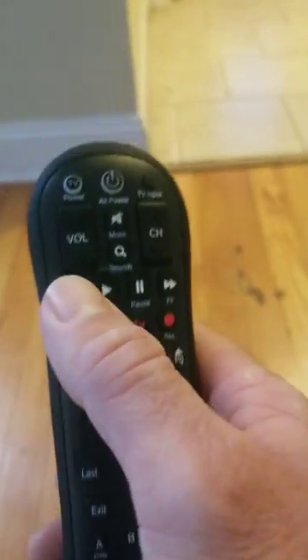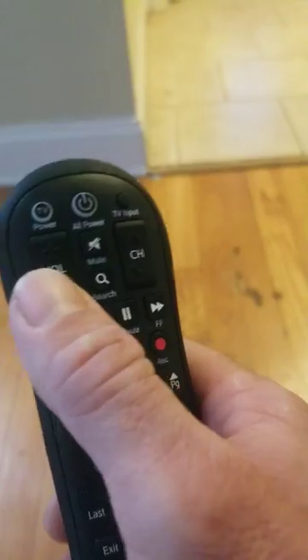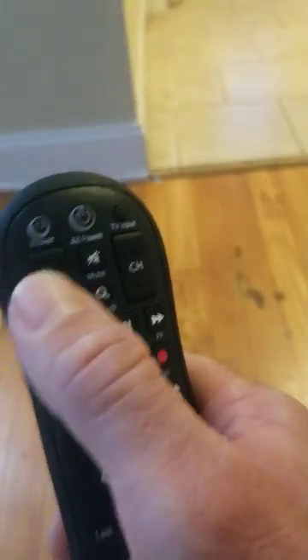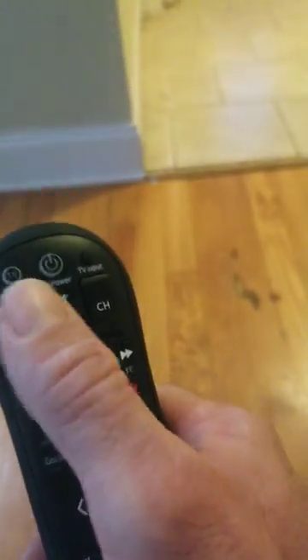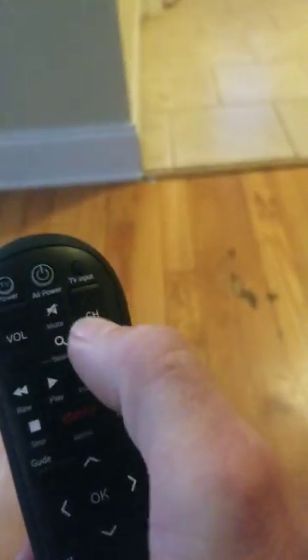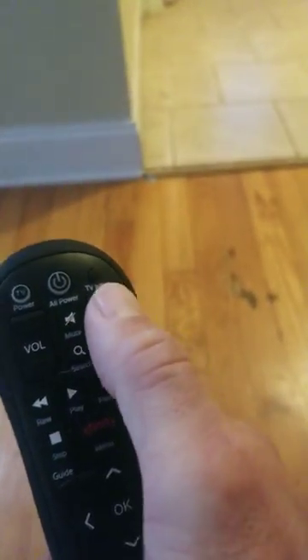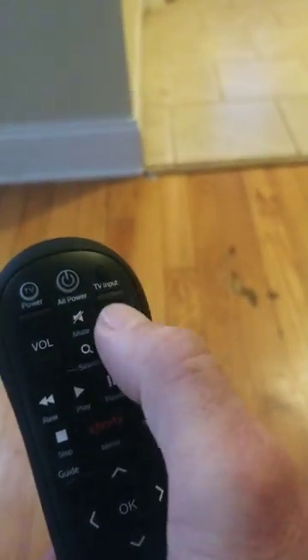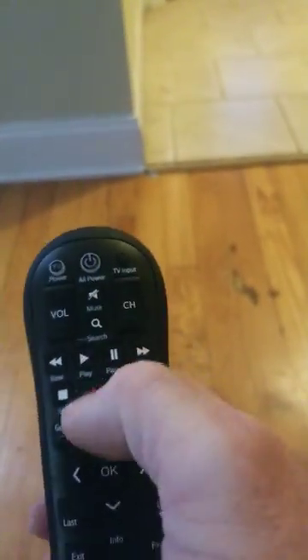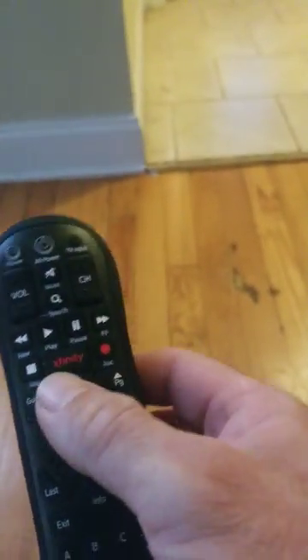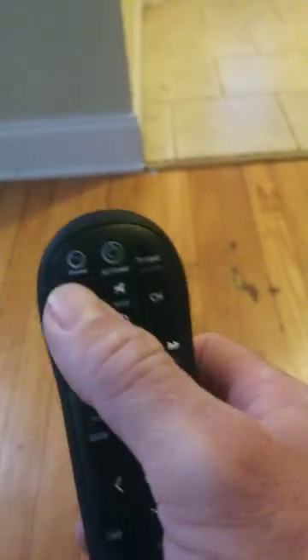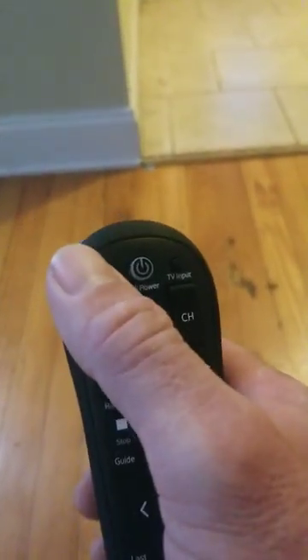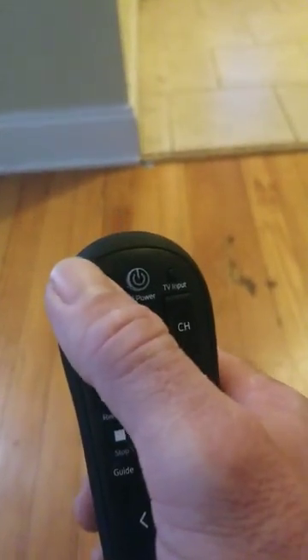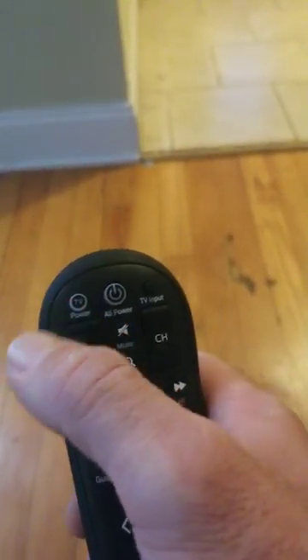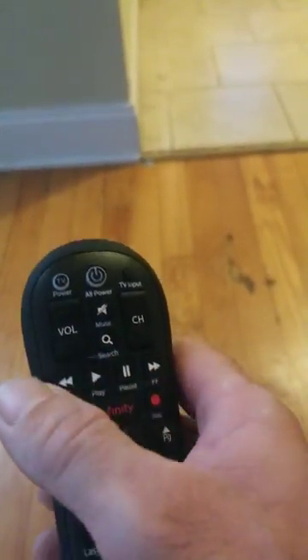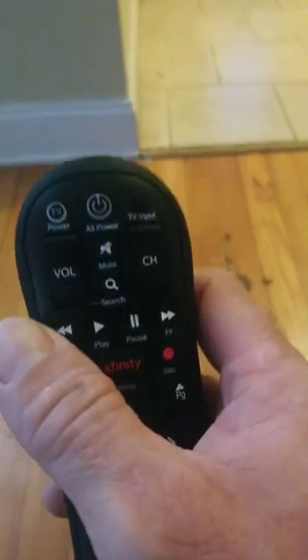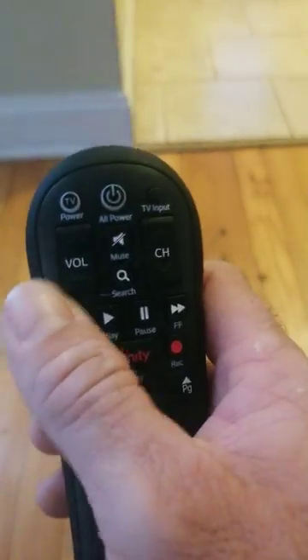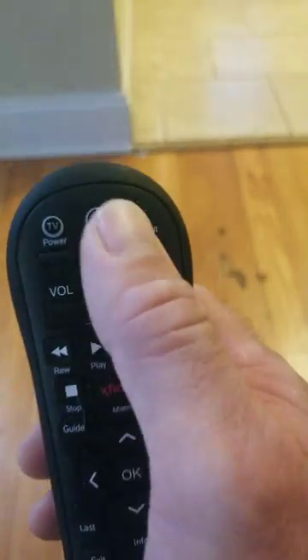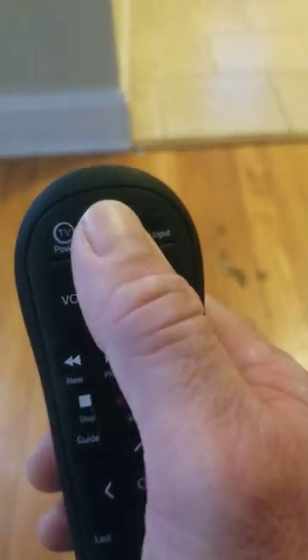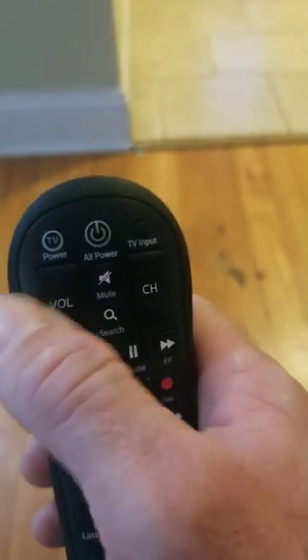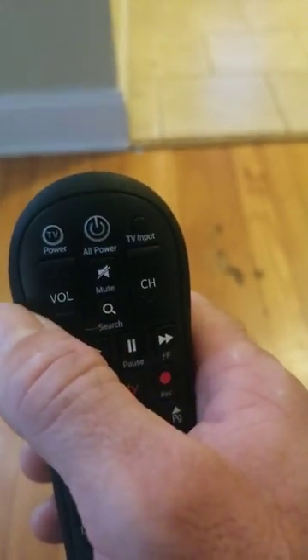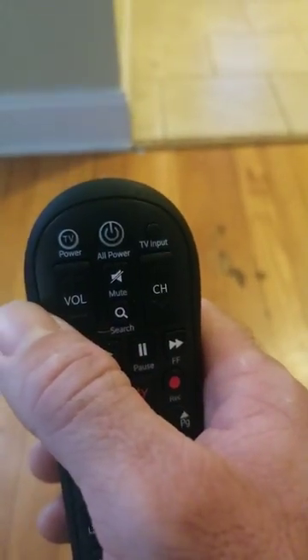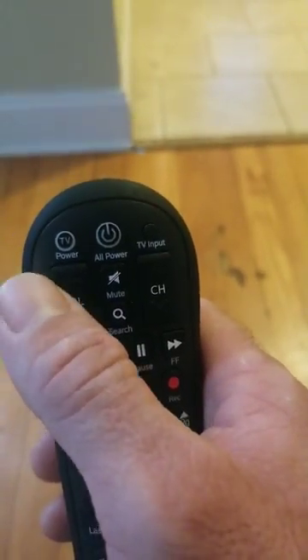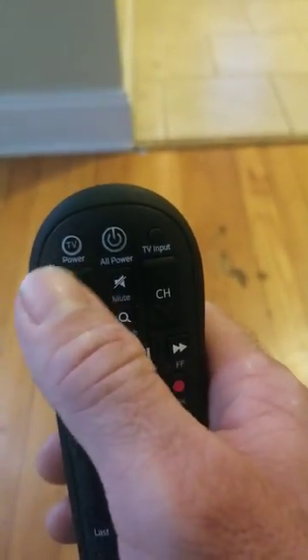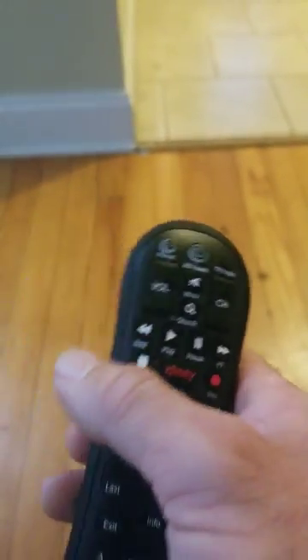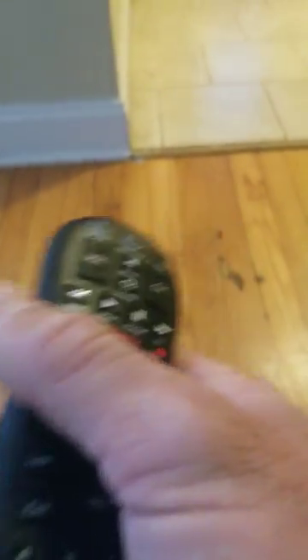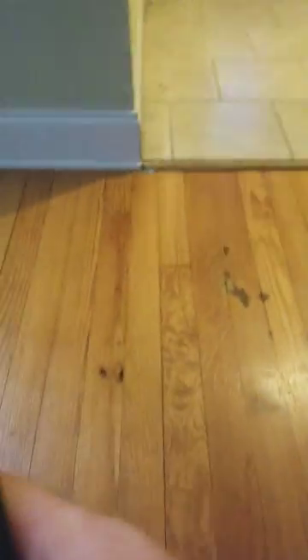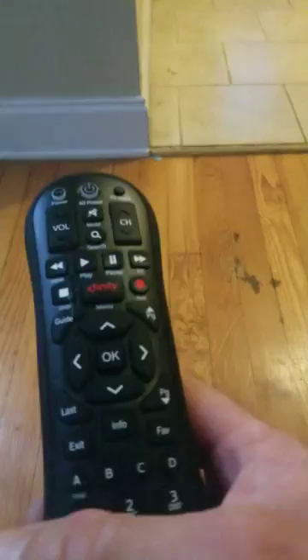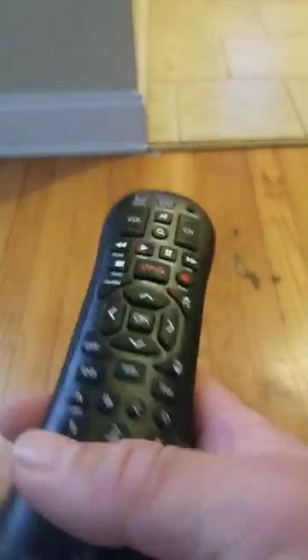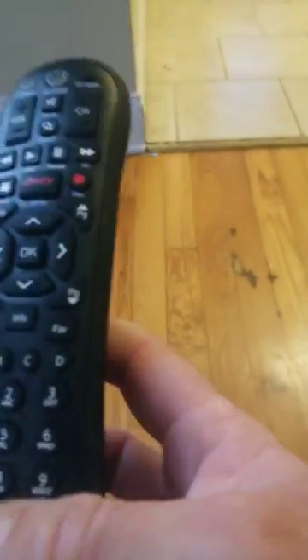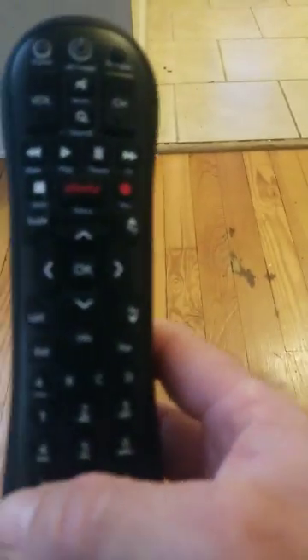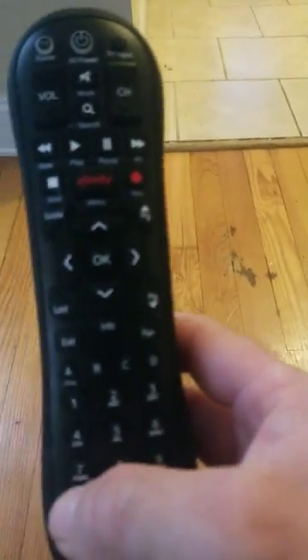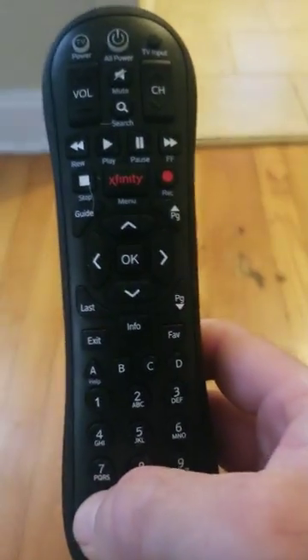This remote should control volume up, volume down, channel up, channel down on the cable box, and you can turn it off and on. Do not hit the all-power button — that turns your box off. We do not want to turn the box off. Leave it on at all times because it has to receive updates from Comcast.